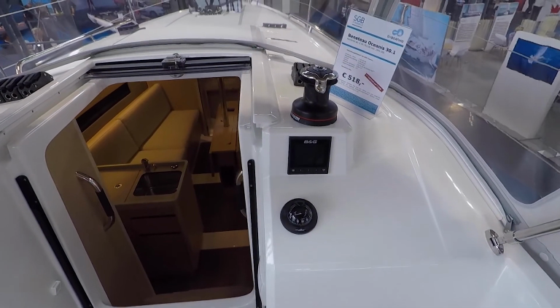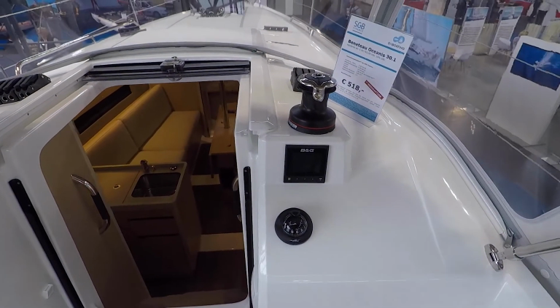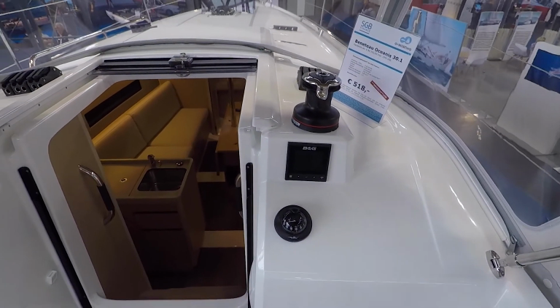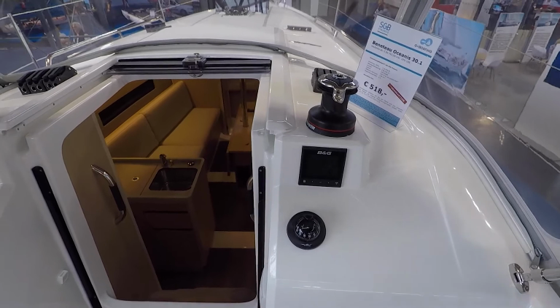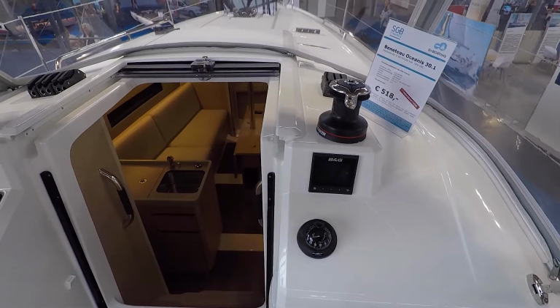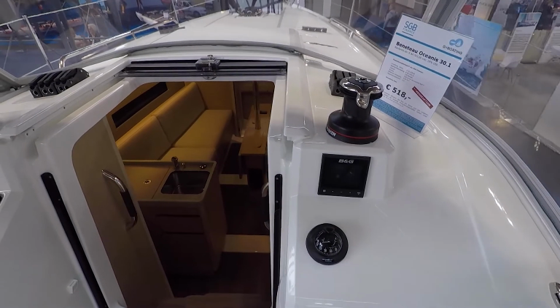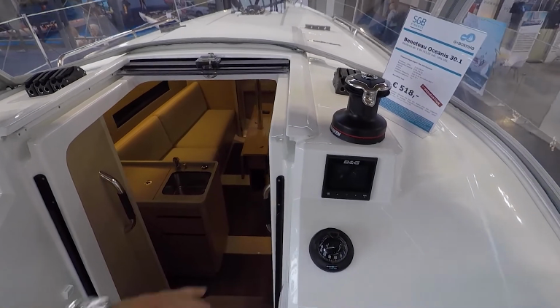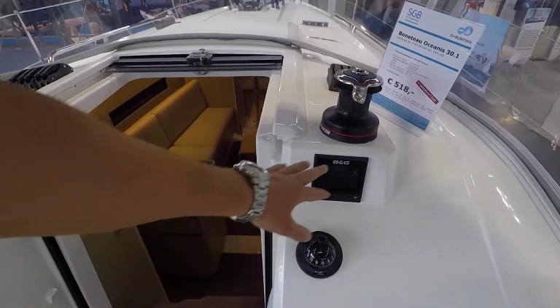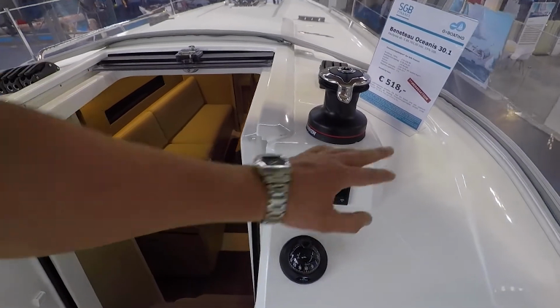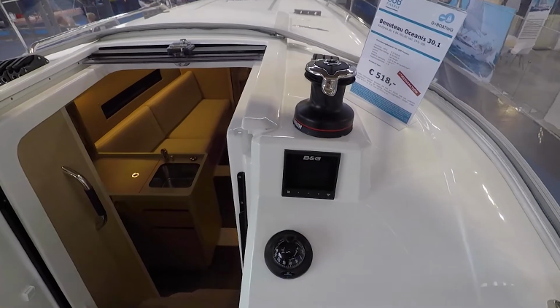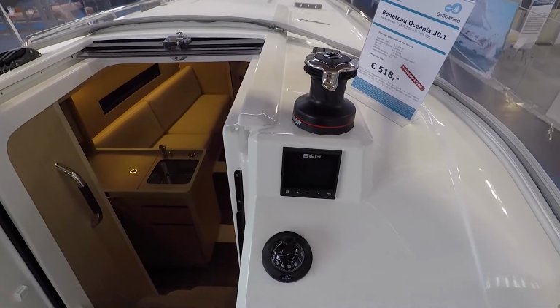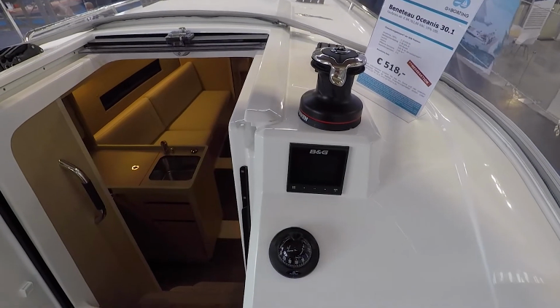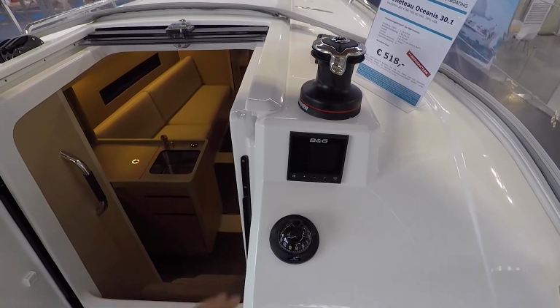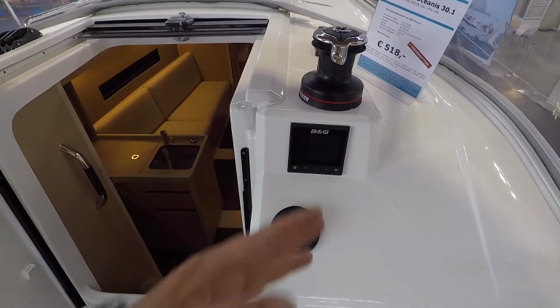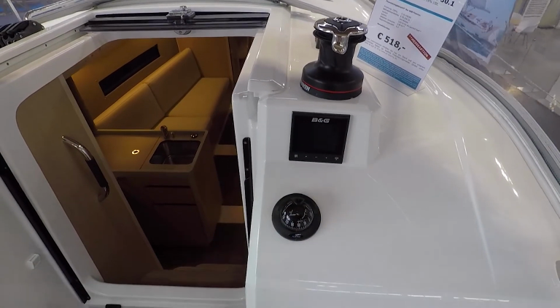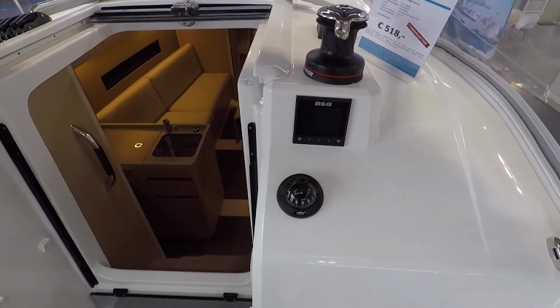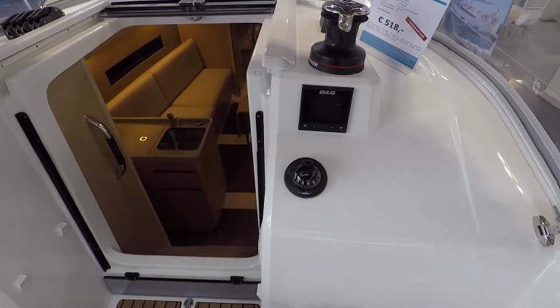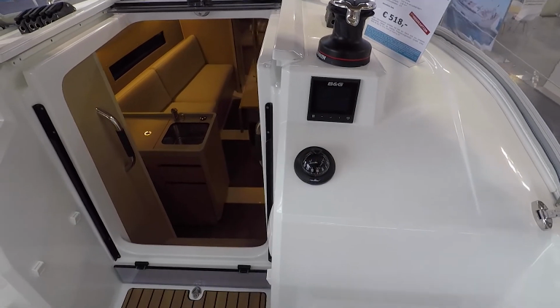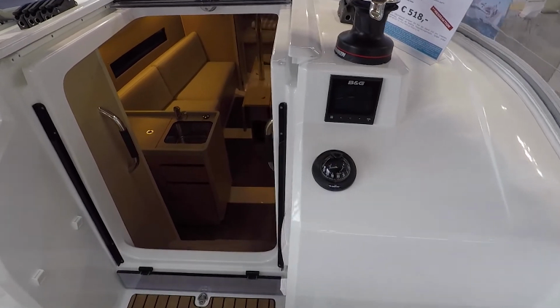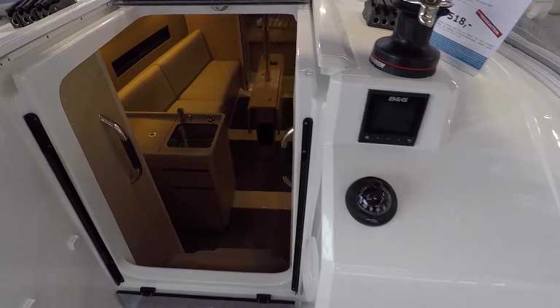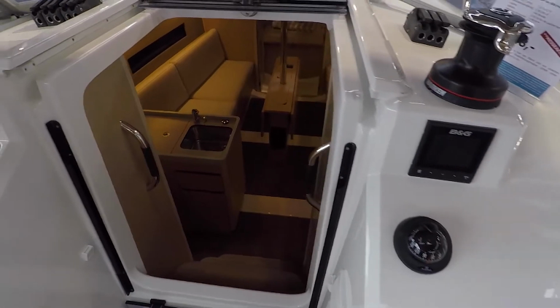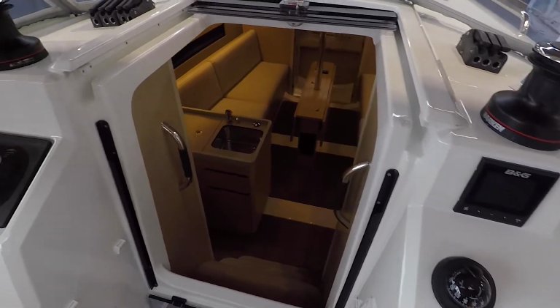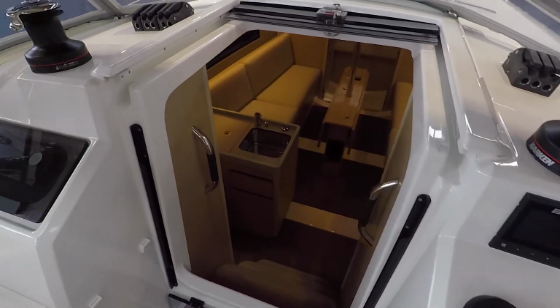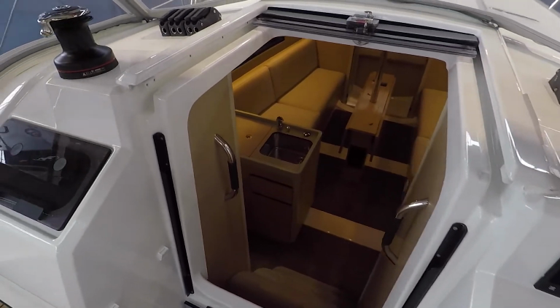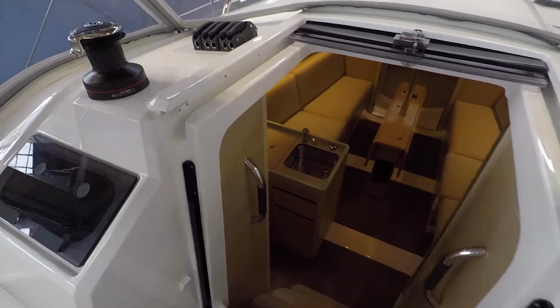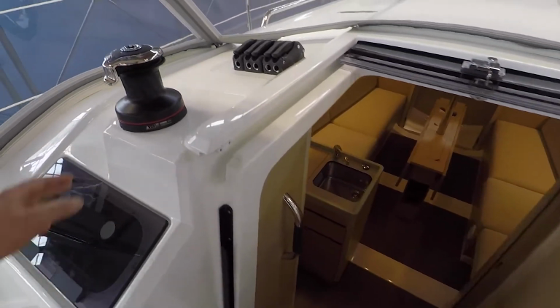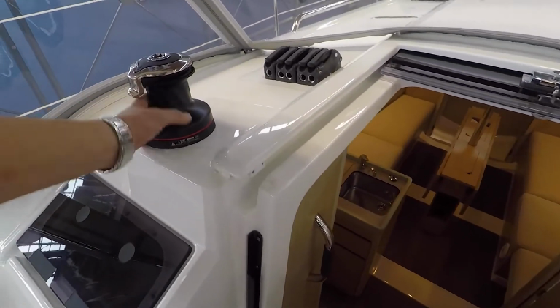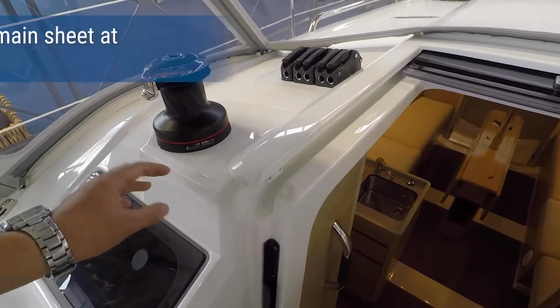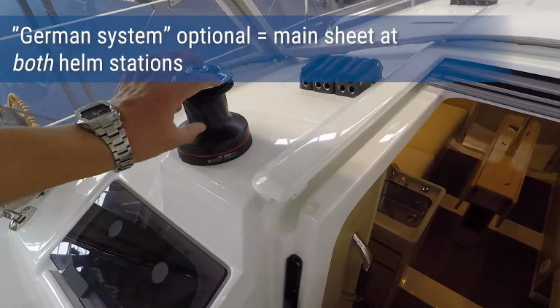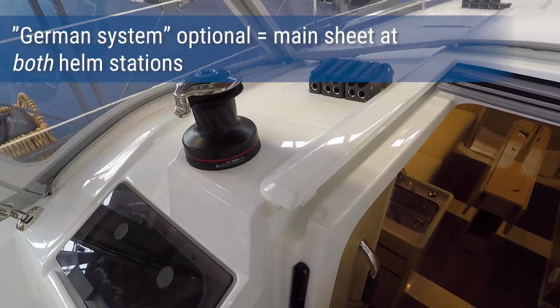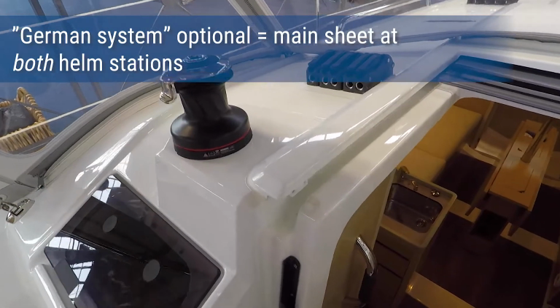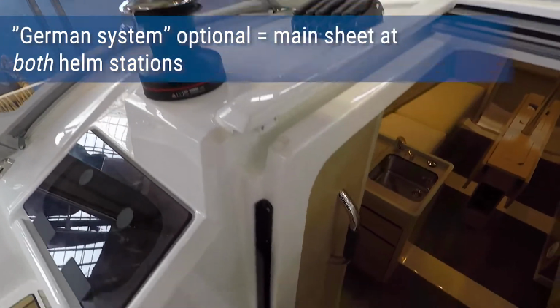They don't seem to have a plotter in the cockpit, just a small instrument cluster here, which you can see through the whole cockpit over any of your tiny winches.